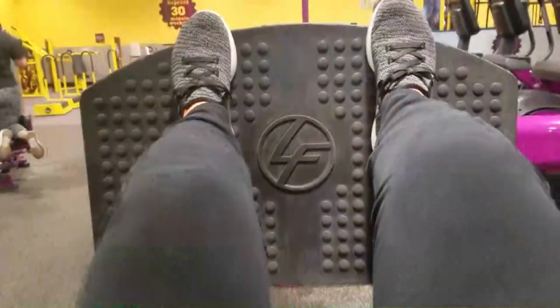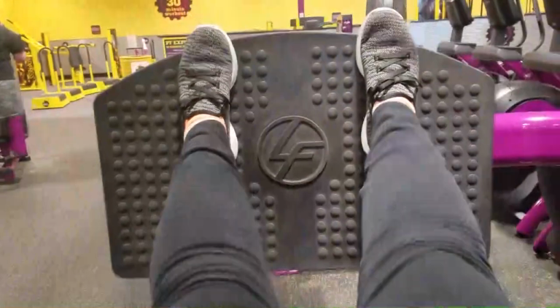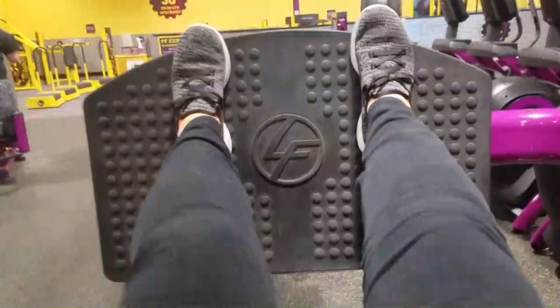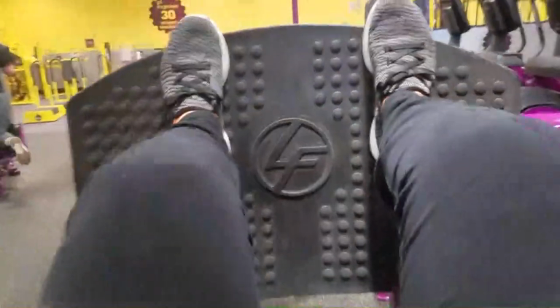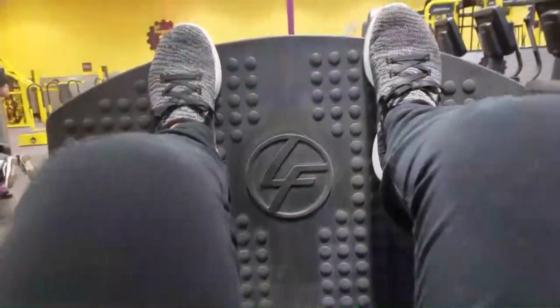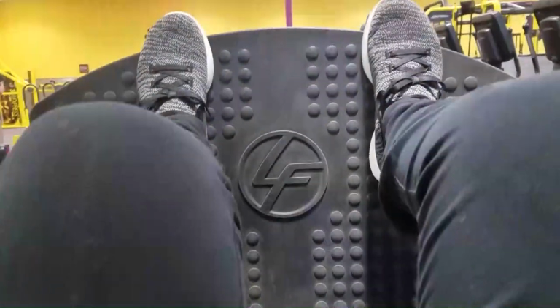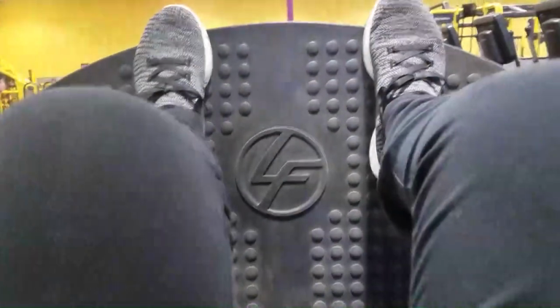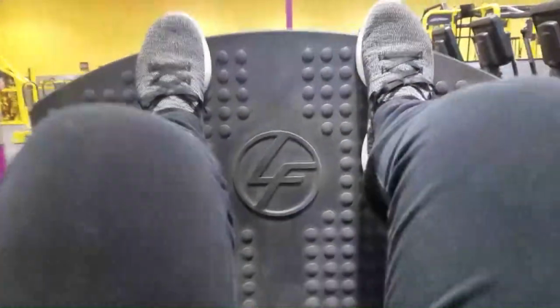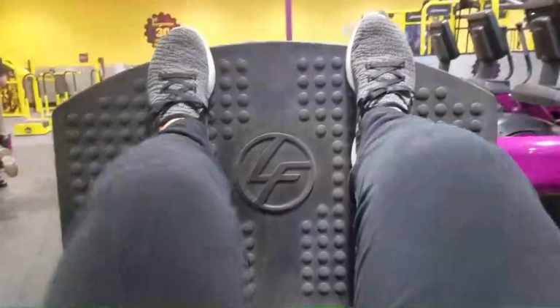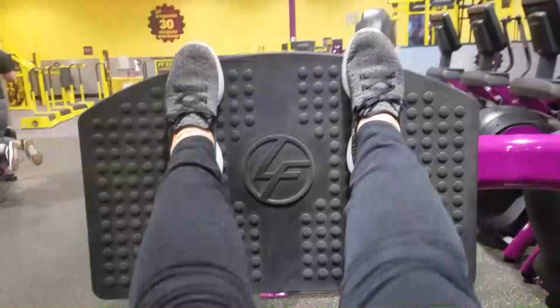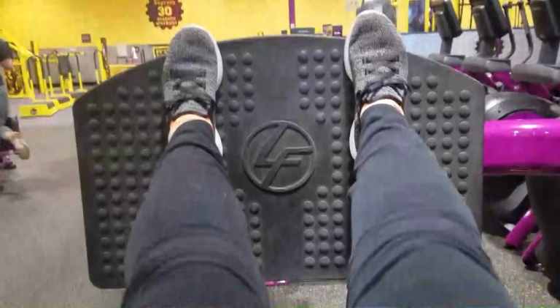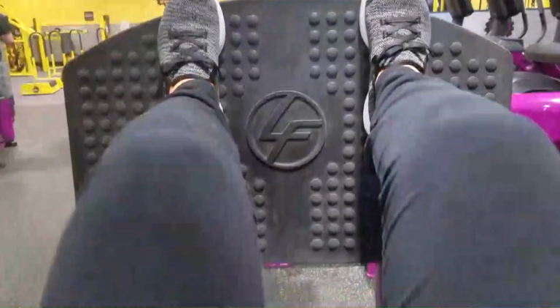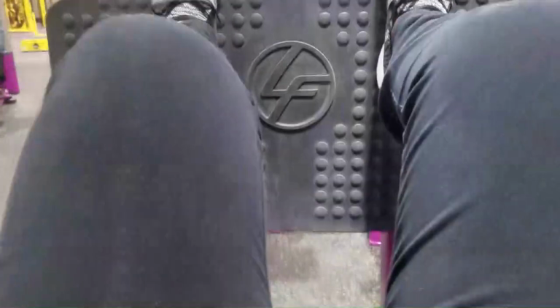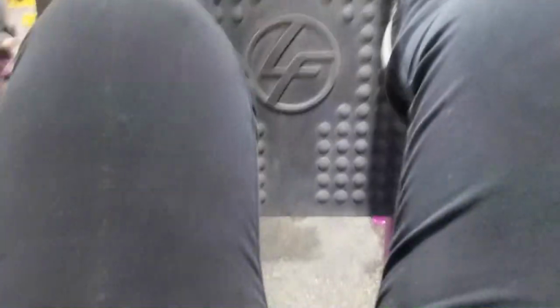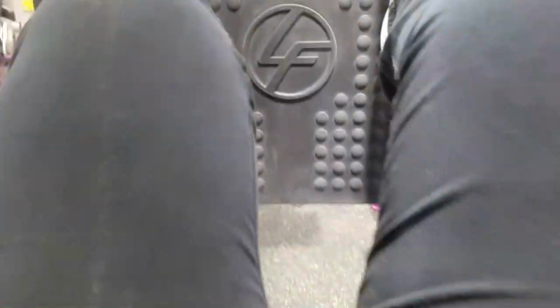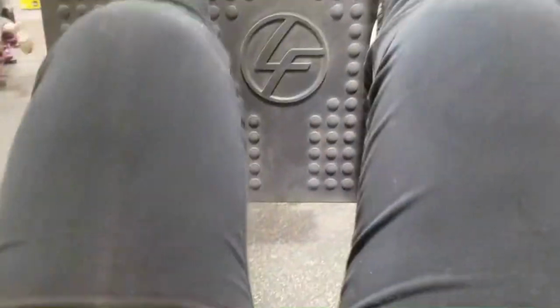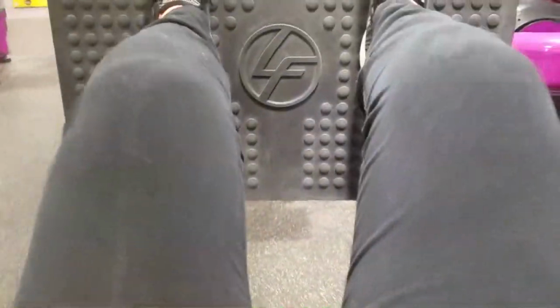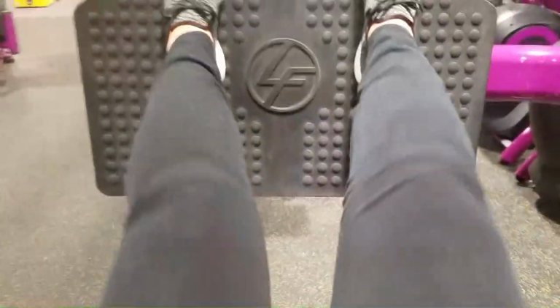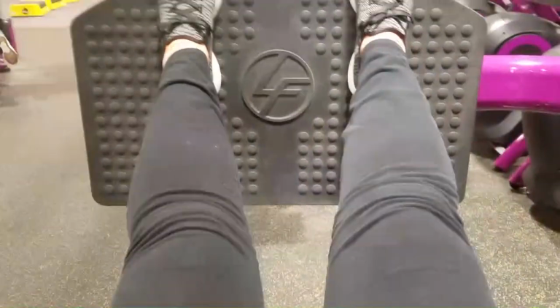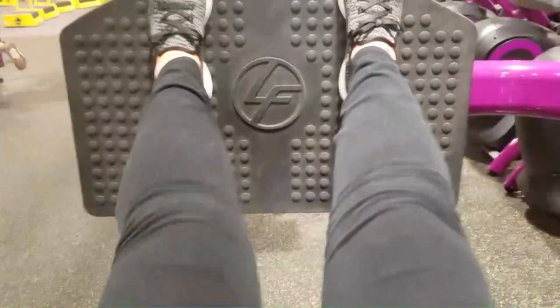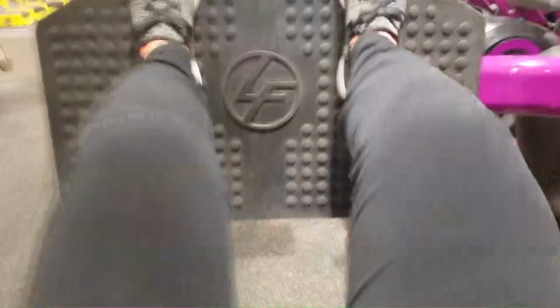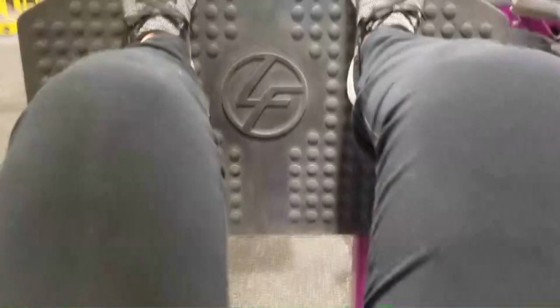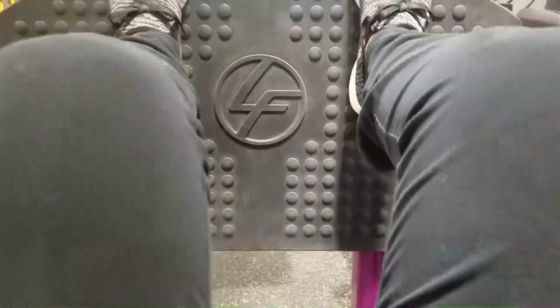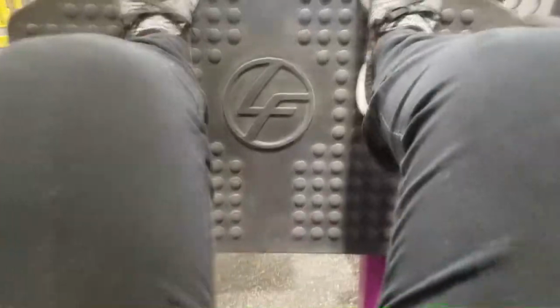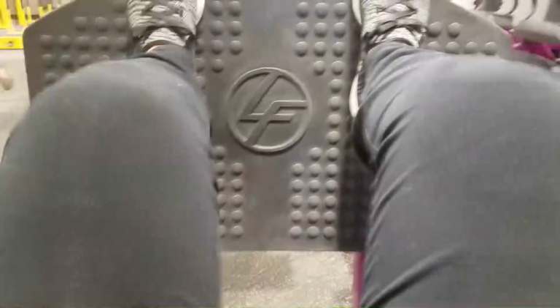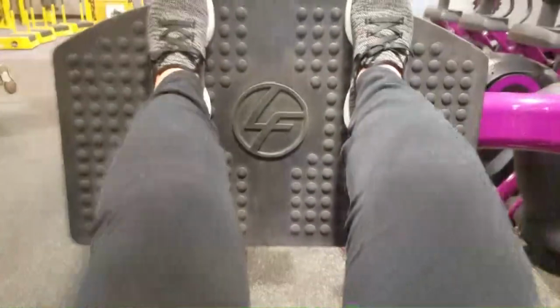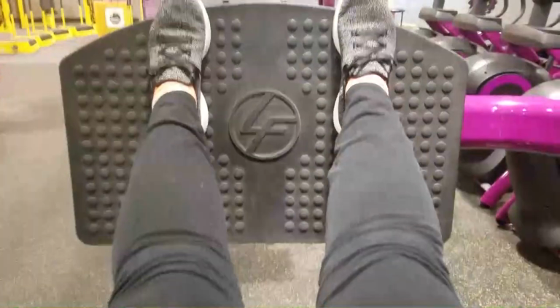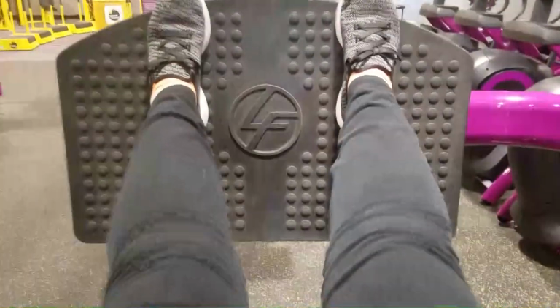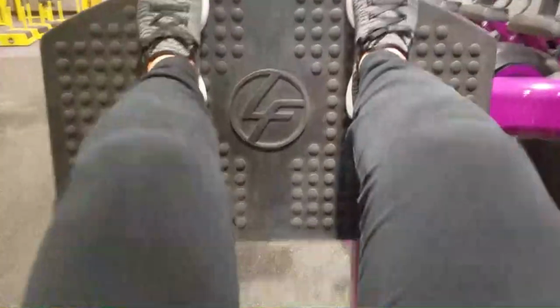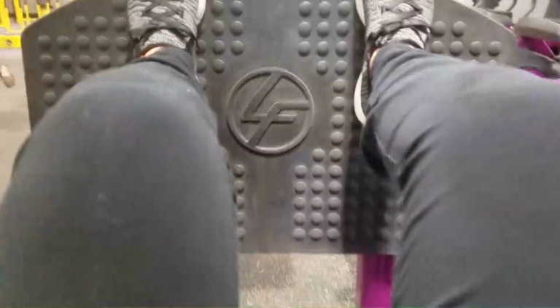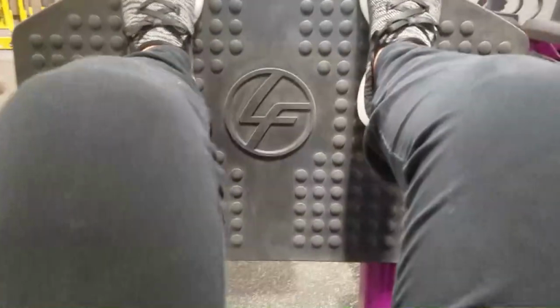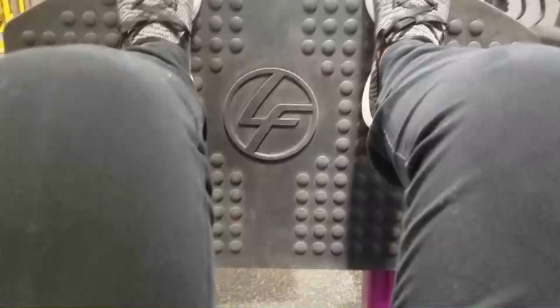And then here, this one I really like because I really feel like it's working me out — it's the leg press. I don't even remember how many I do, but I feel like it's really giving me a chance to work my quads and I can leave my ankles down.